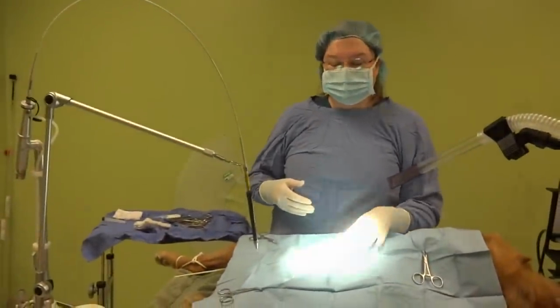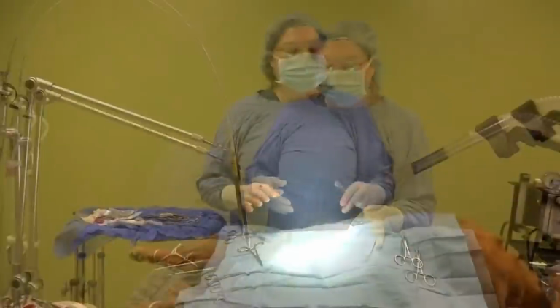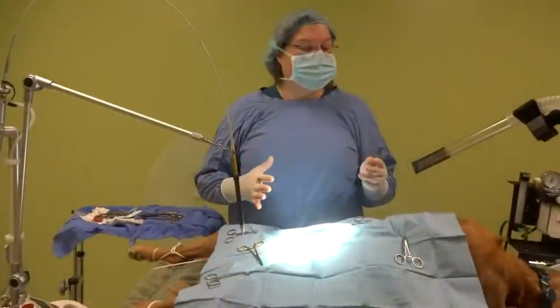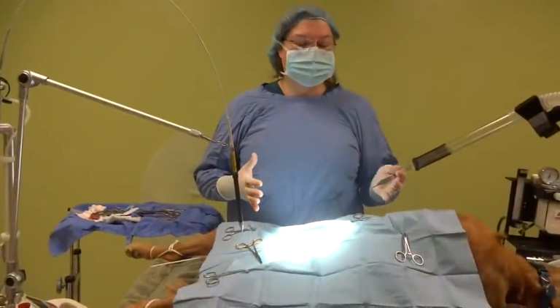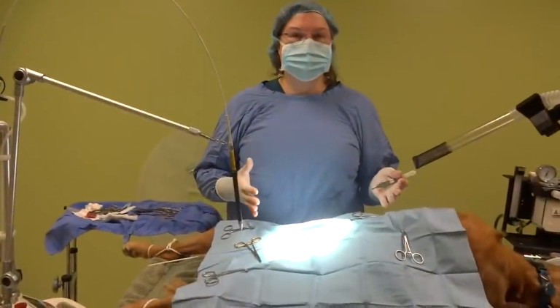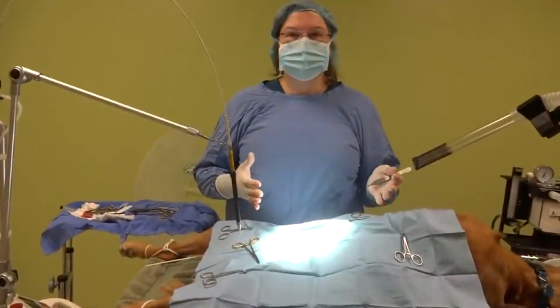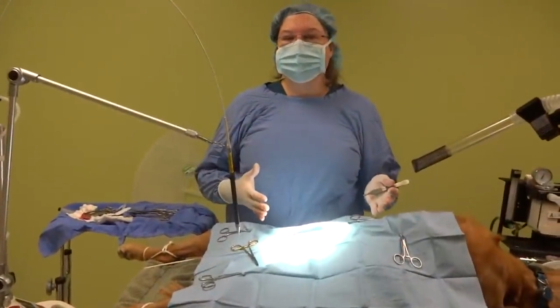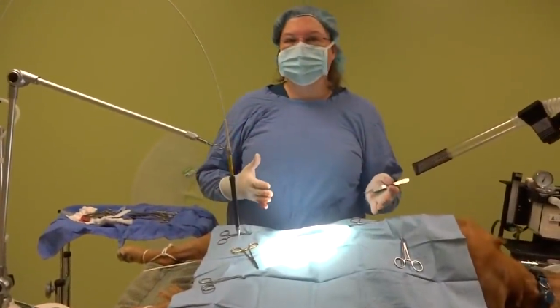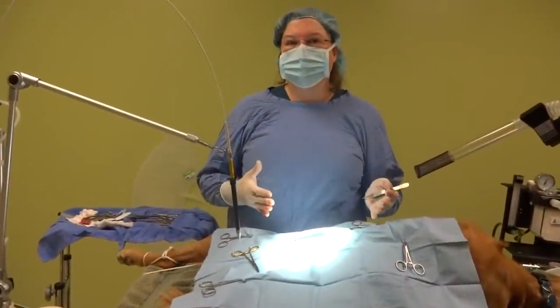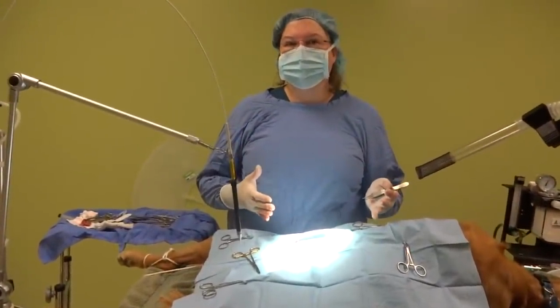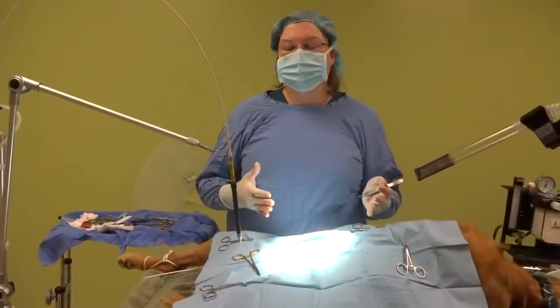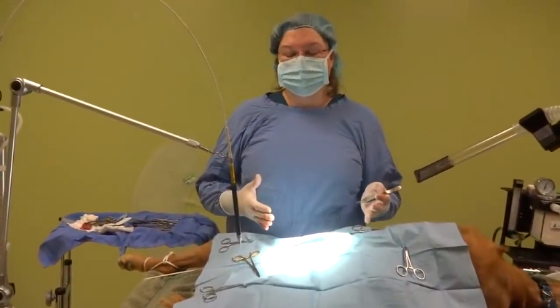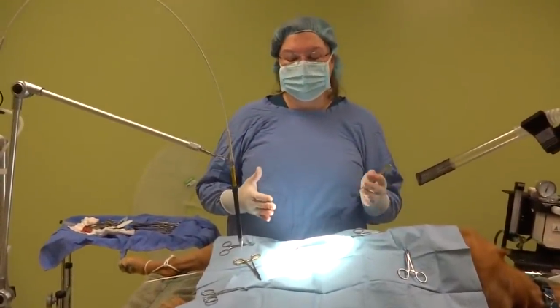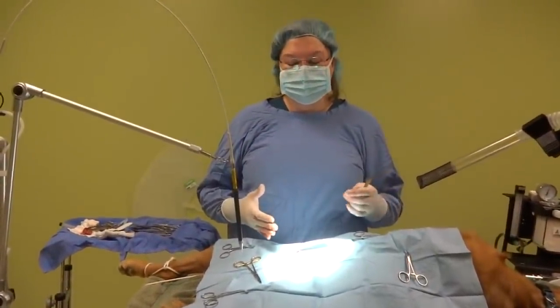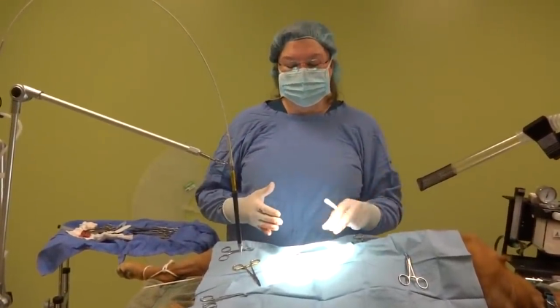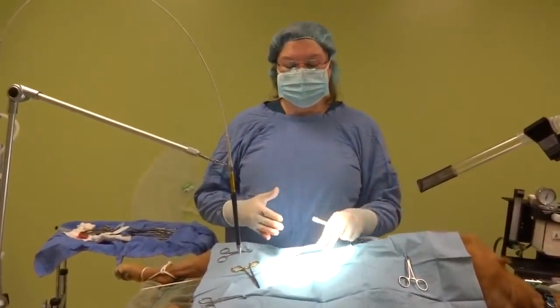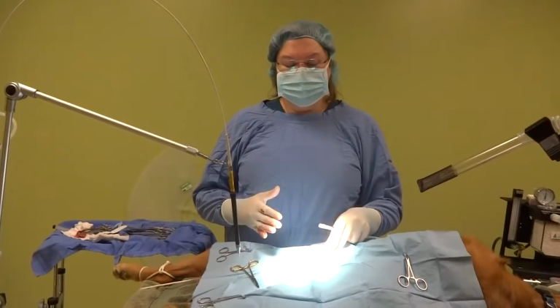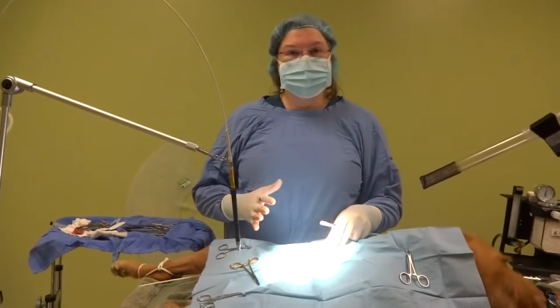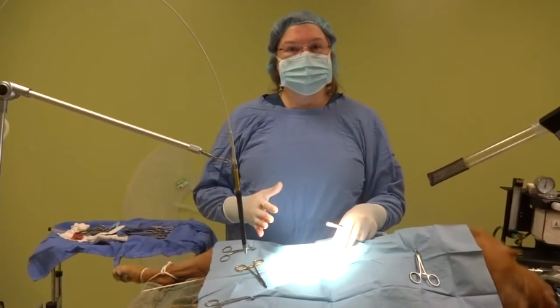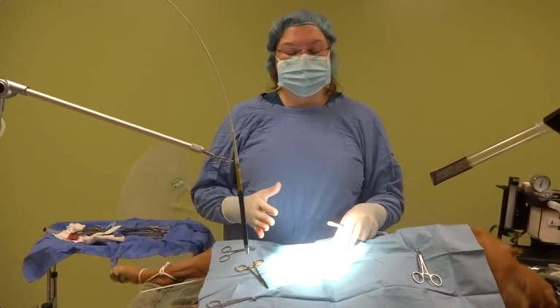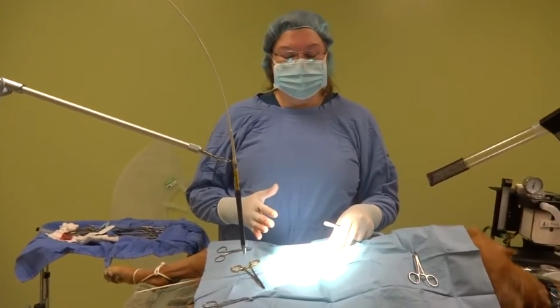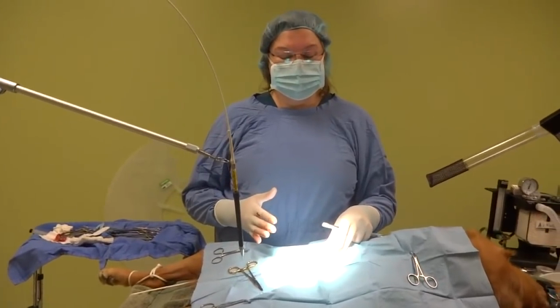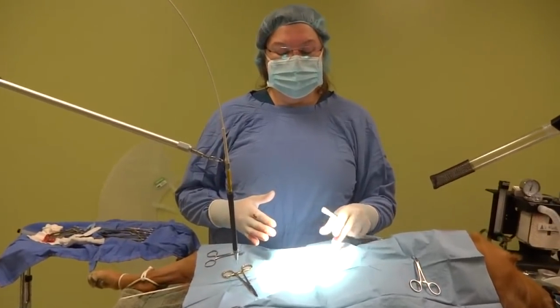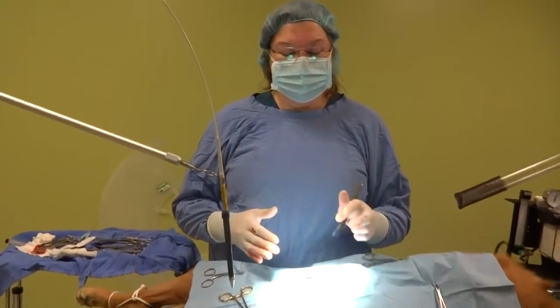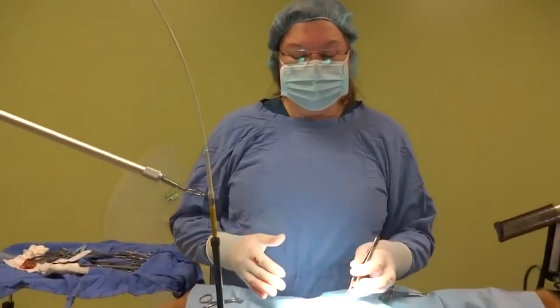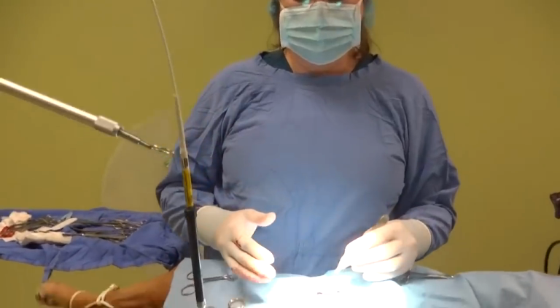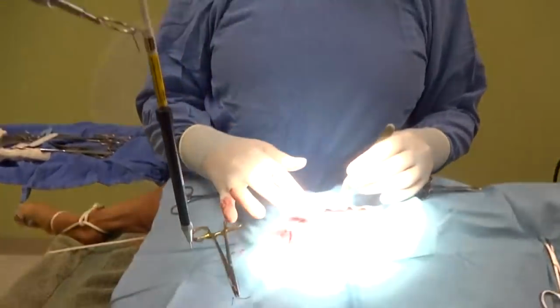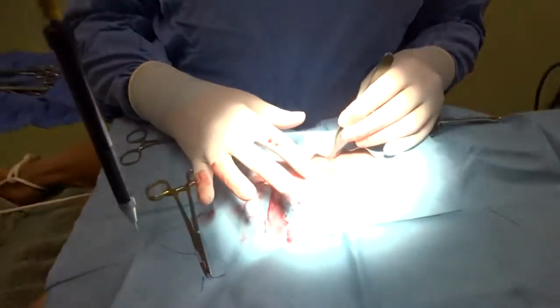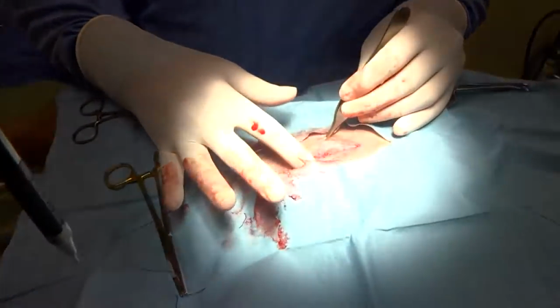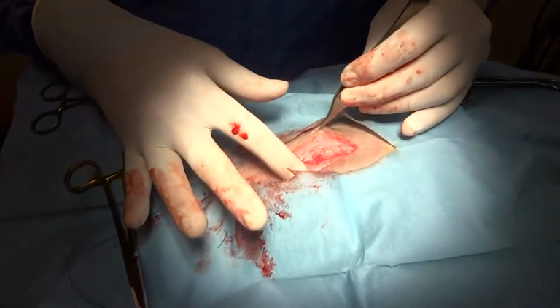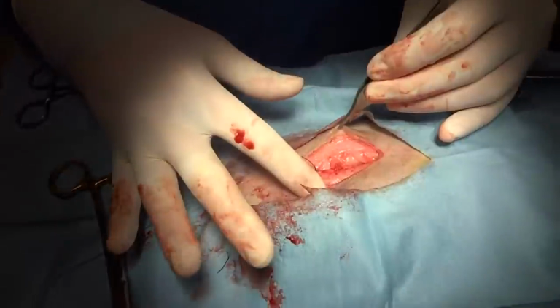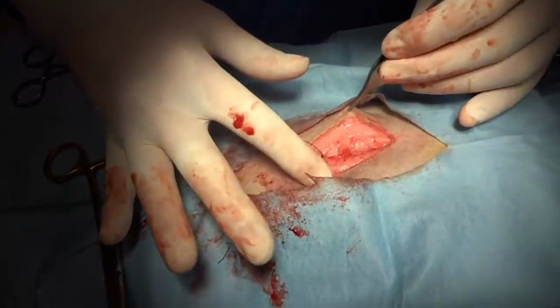We have removed Zoe's ovaries and uterus after tying off those ligatures, and as you can see there is very little blood loss.